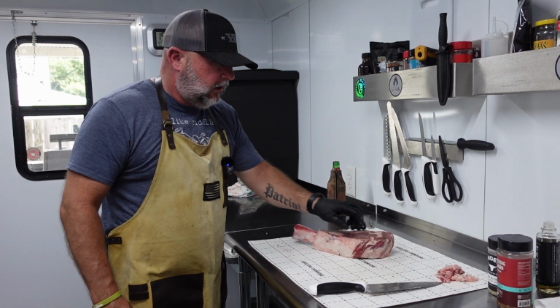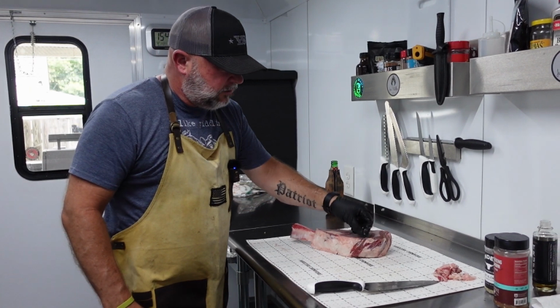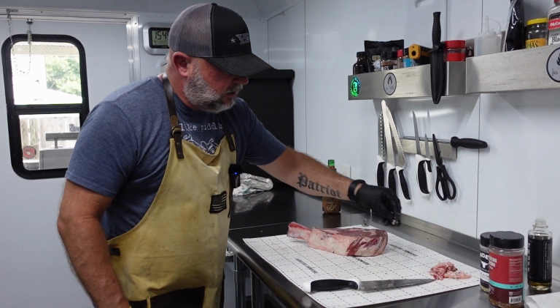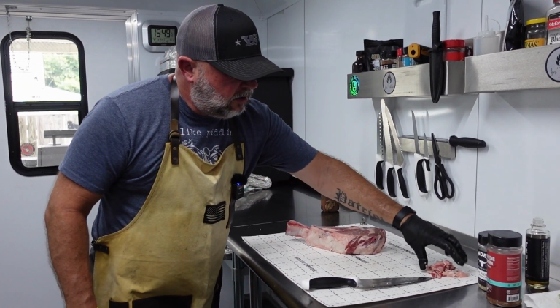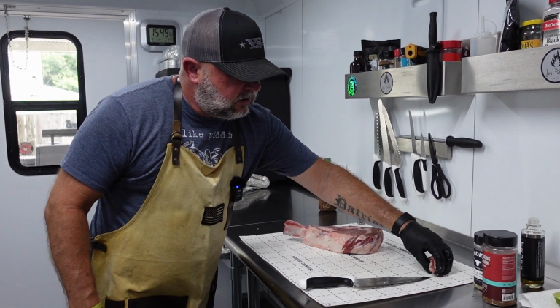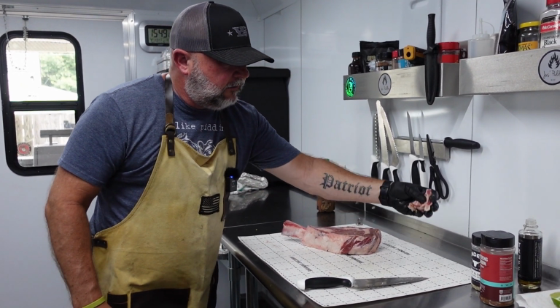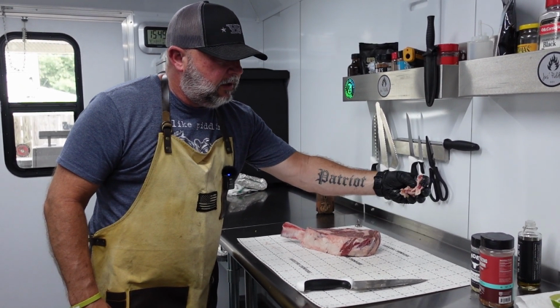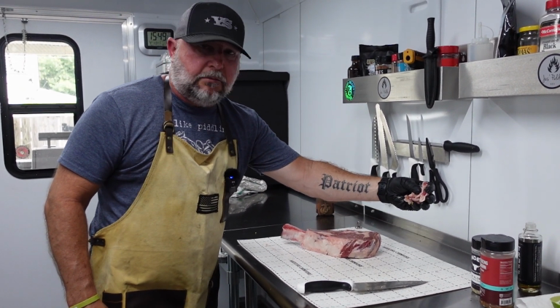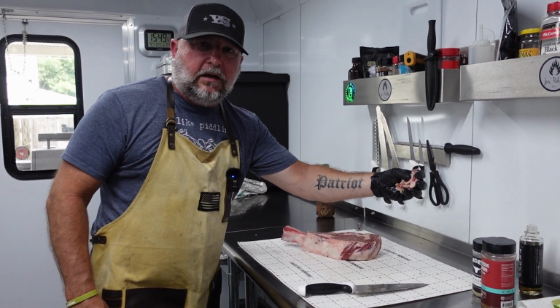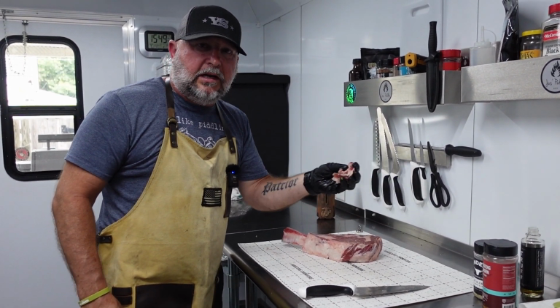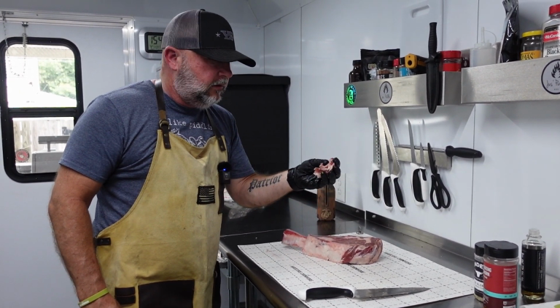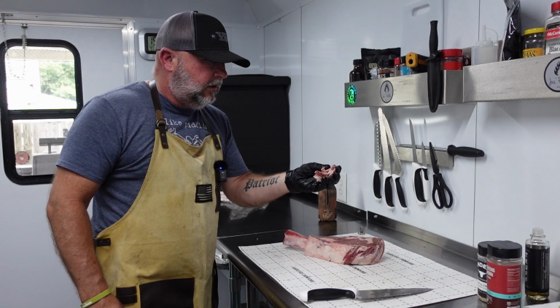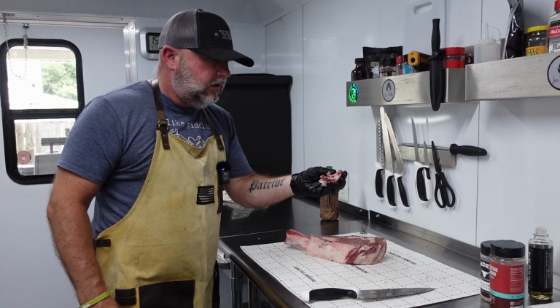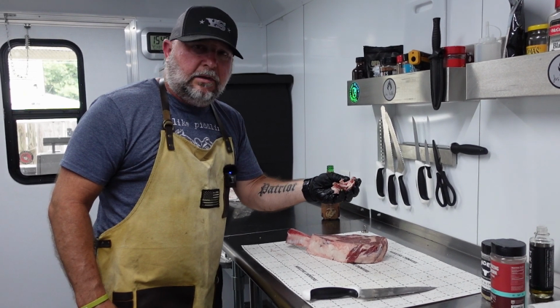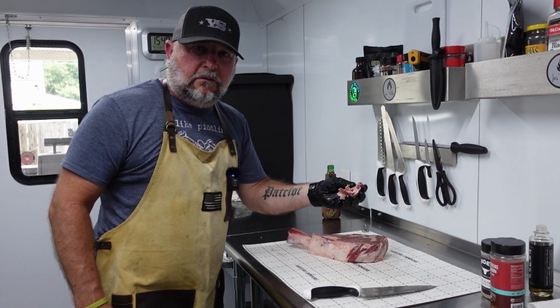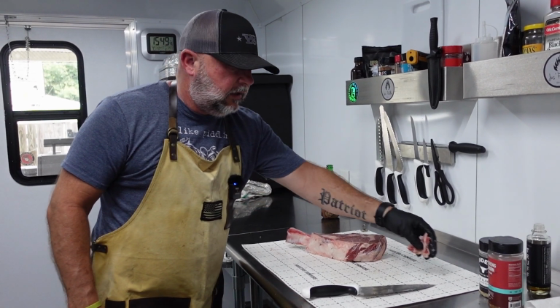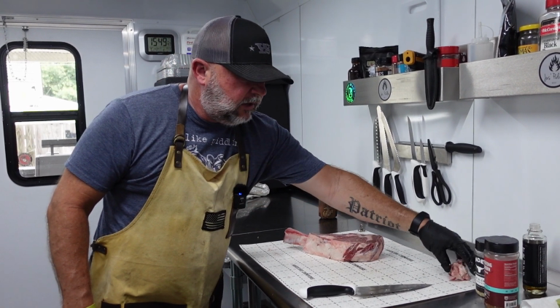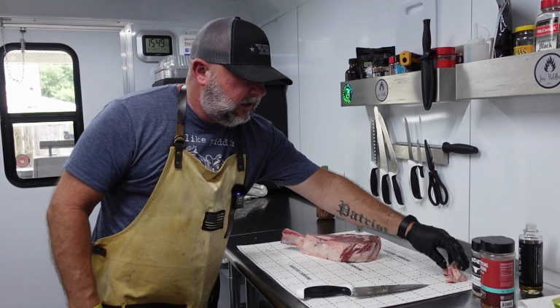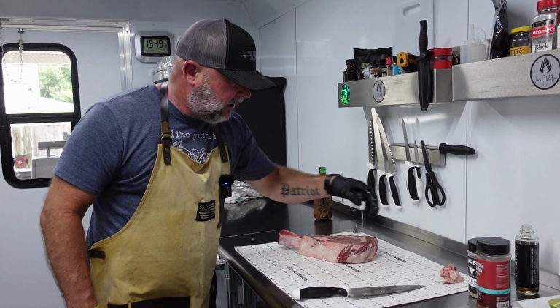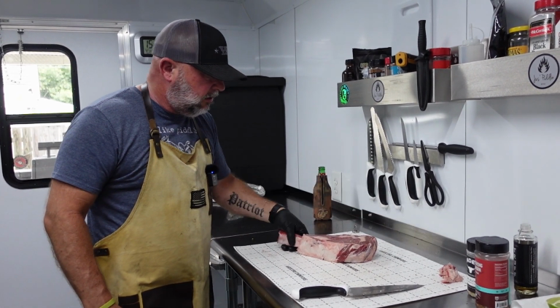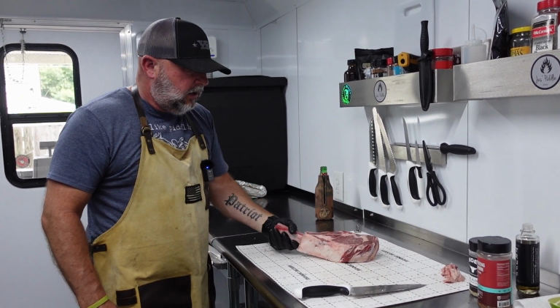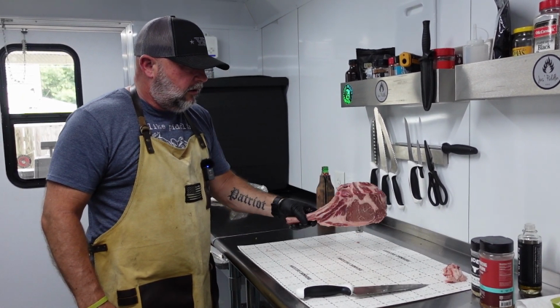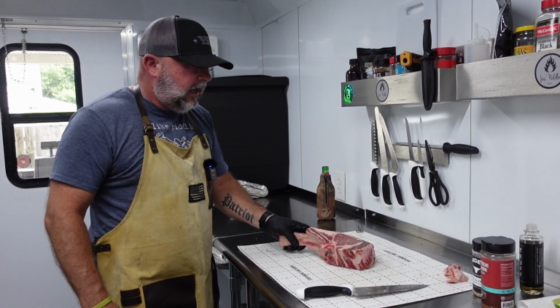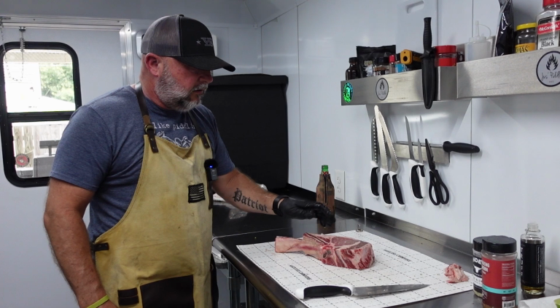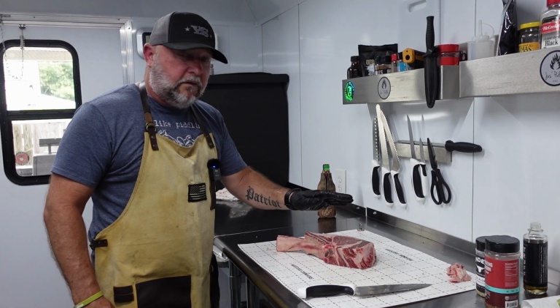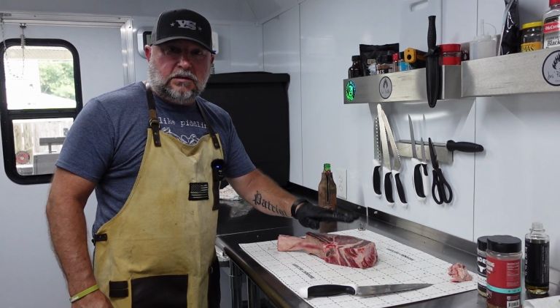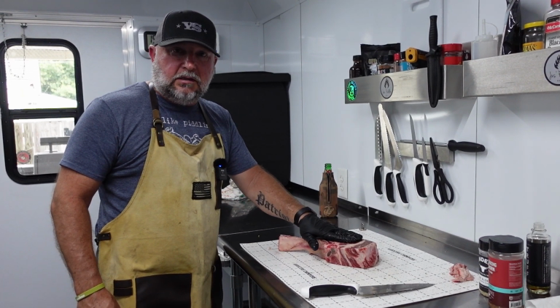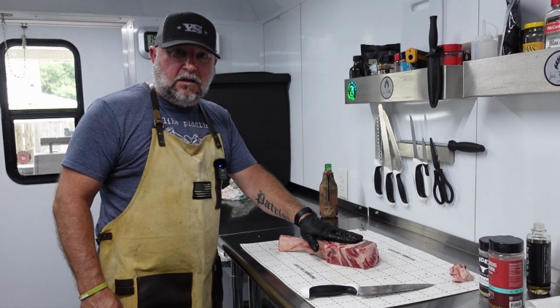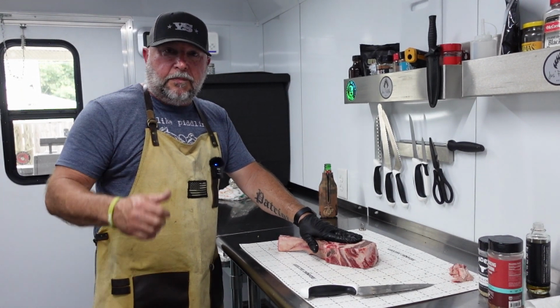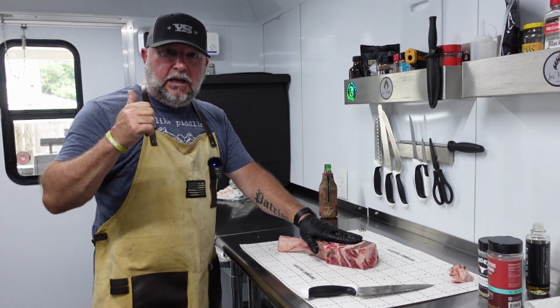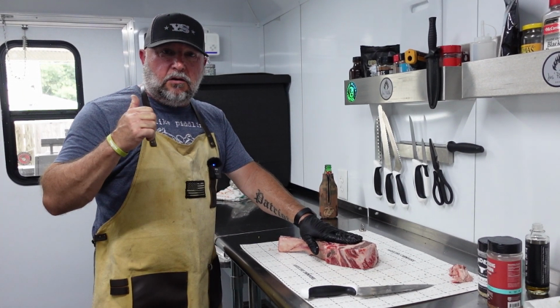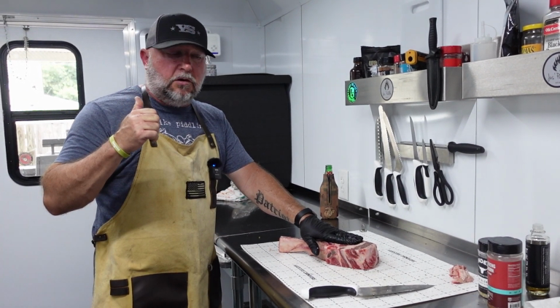Not much trimming to do at all. Just a little bit of silver skin and that kind of thing — anything extra. Other than that, we're fixing to season this thing up and get it on the smoker.